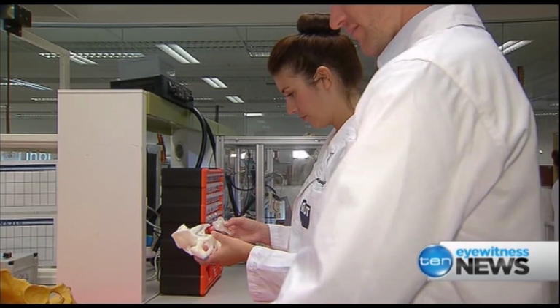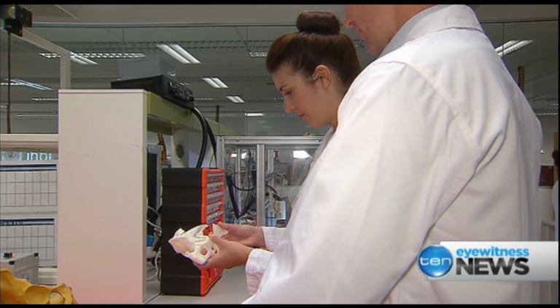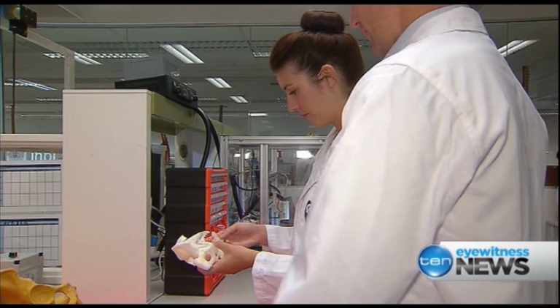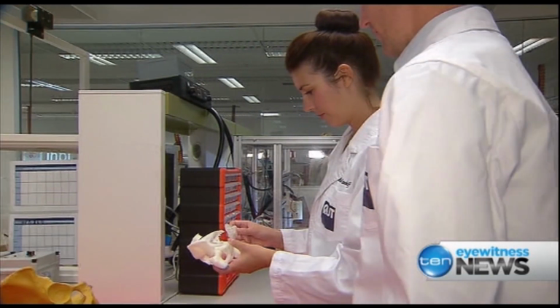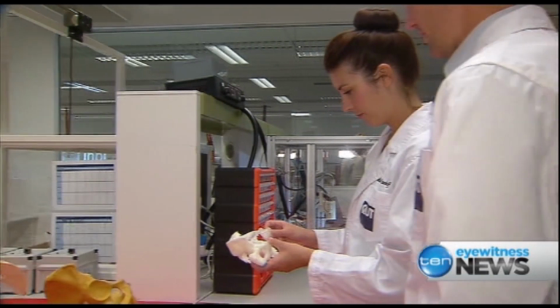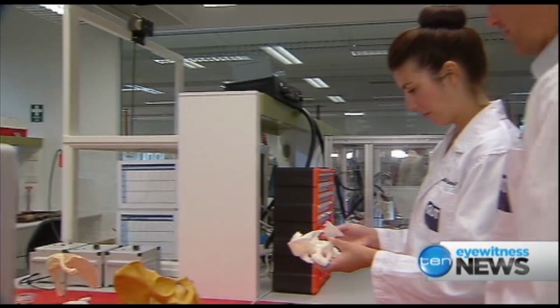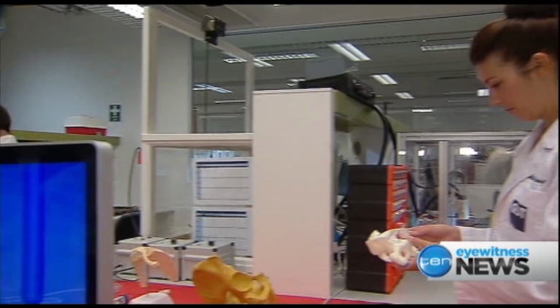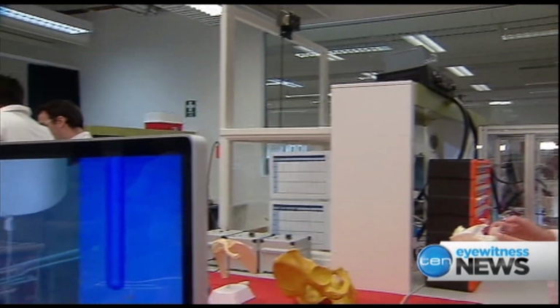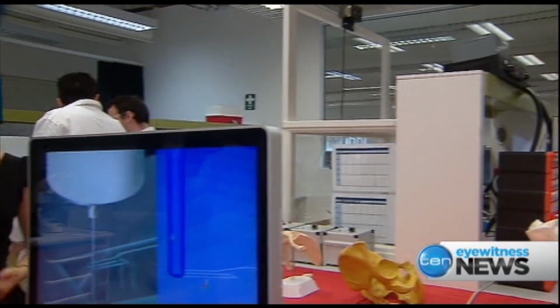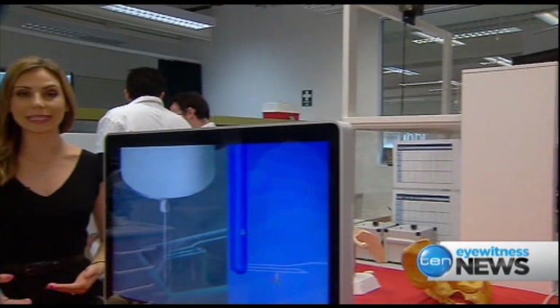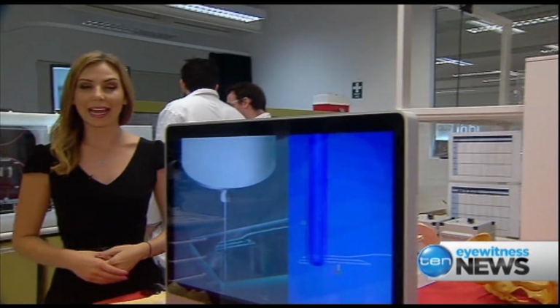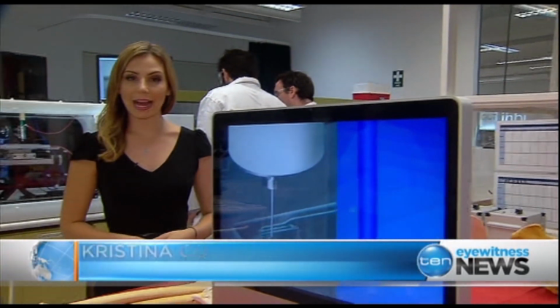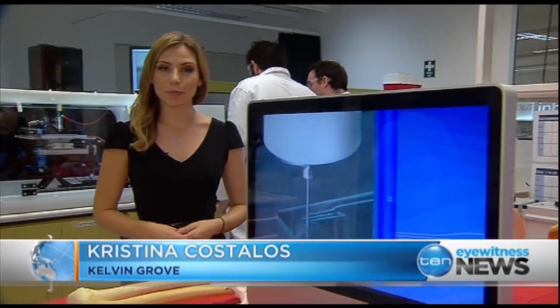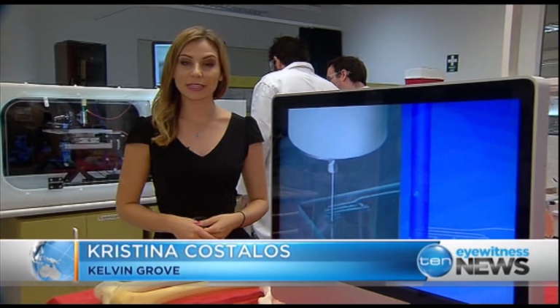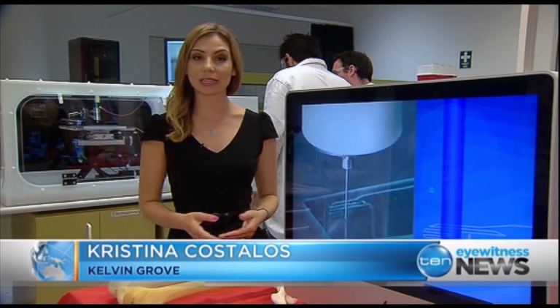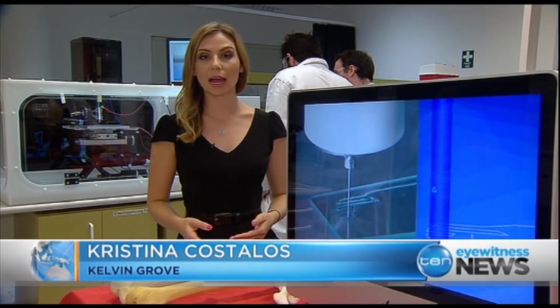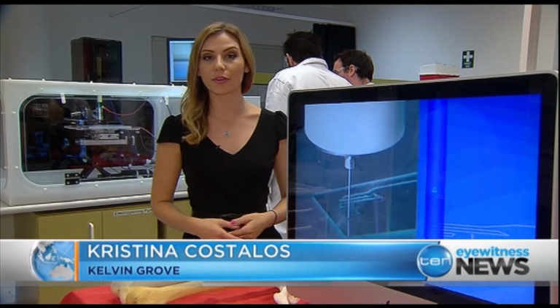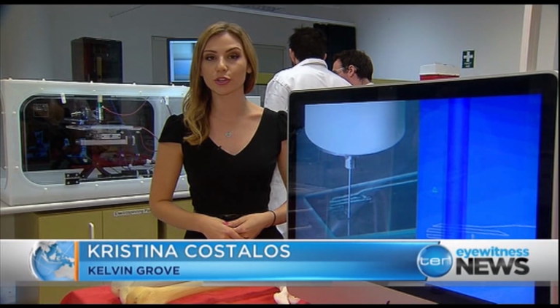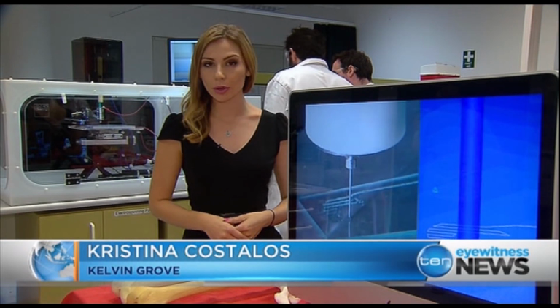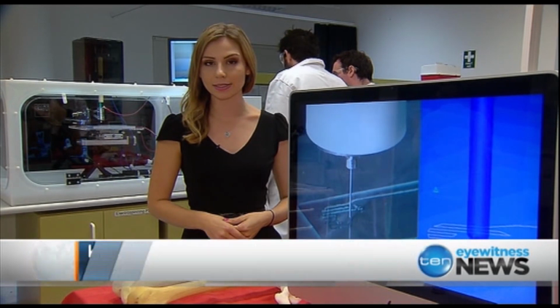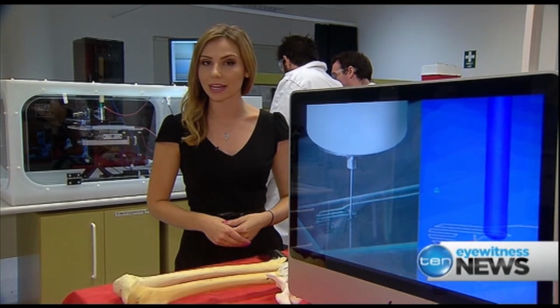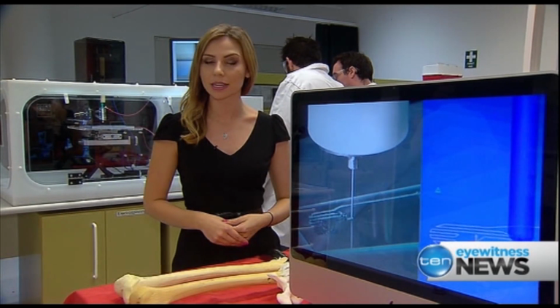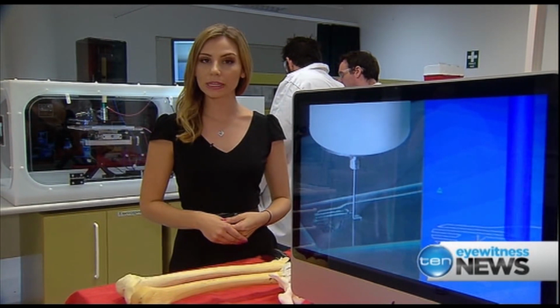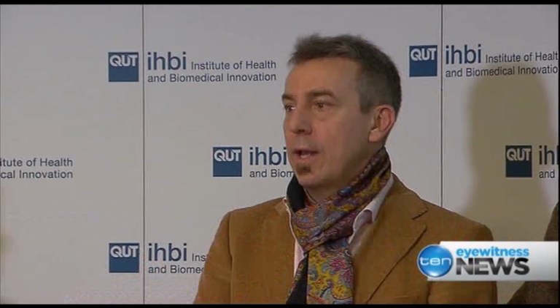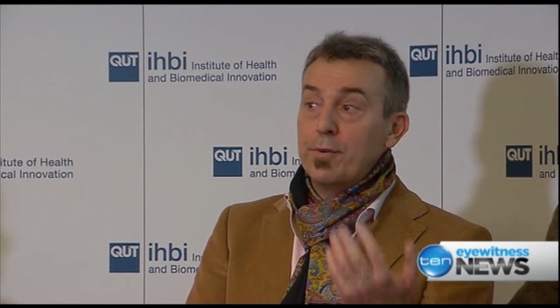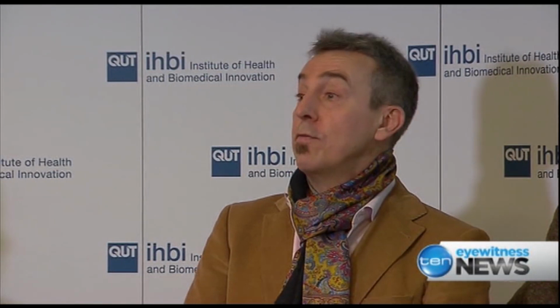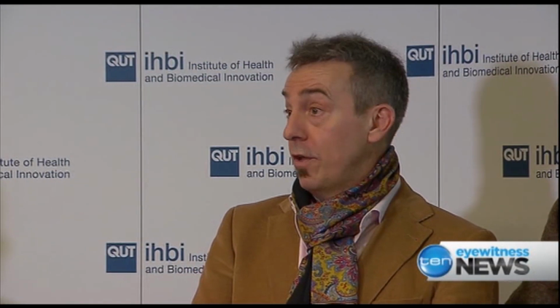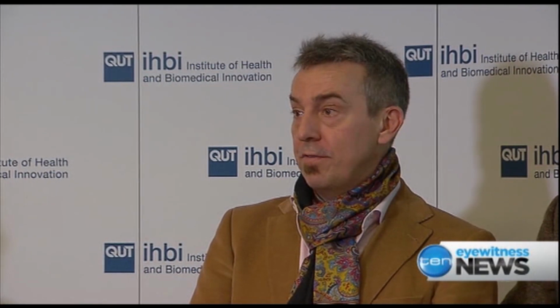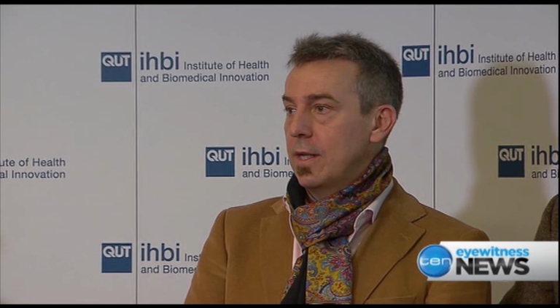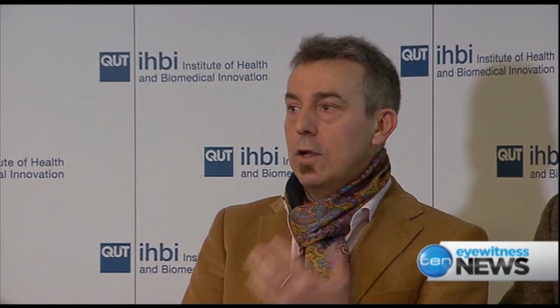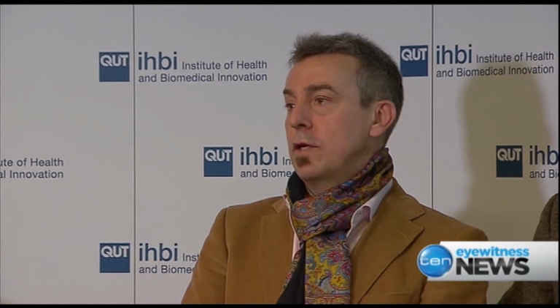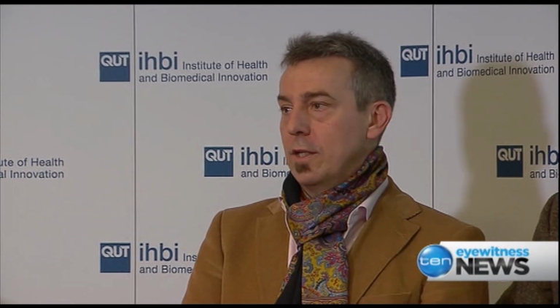Scientists today are using 3D technology to repair bone, skin and cartilage, but predict it will be some time before they're able to grow organs such as the heart or liver. We predict it will be possible in 50 years to regrow organs.